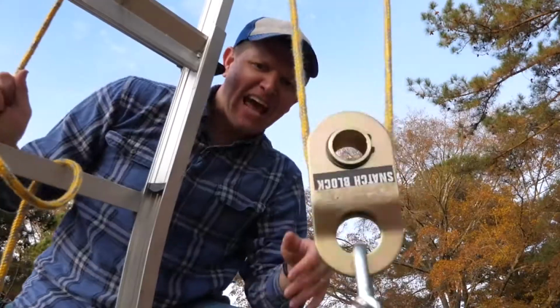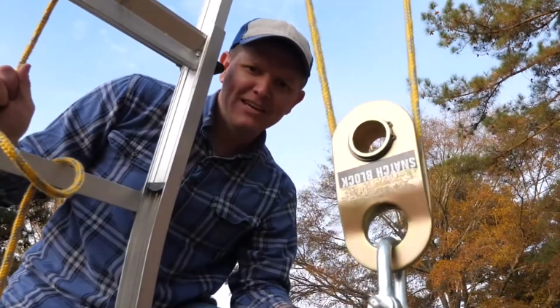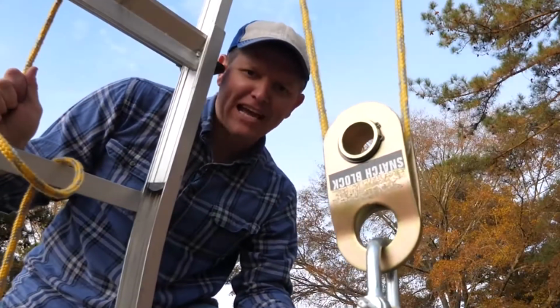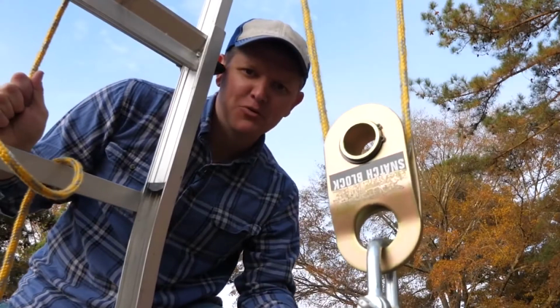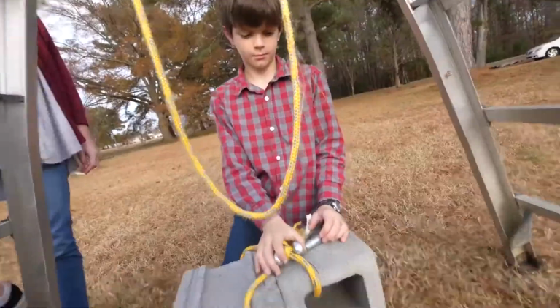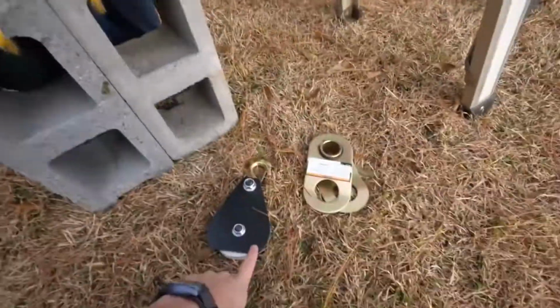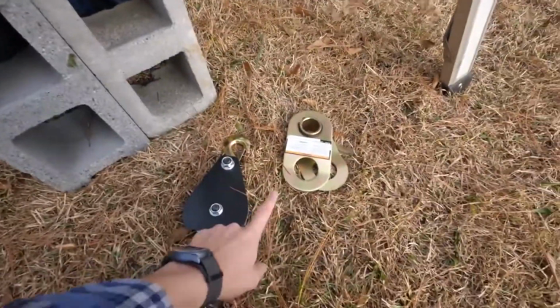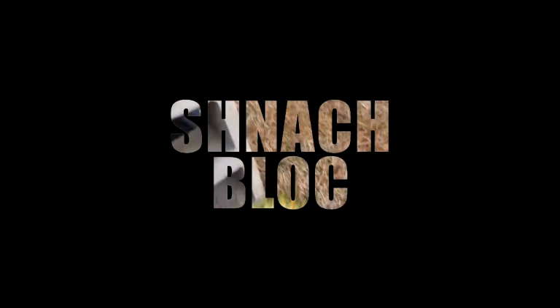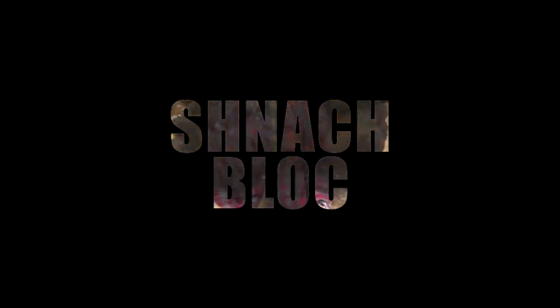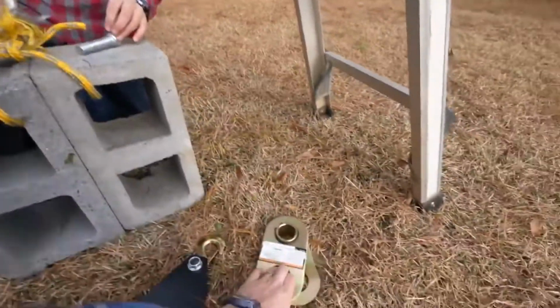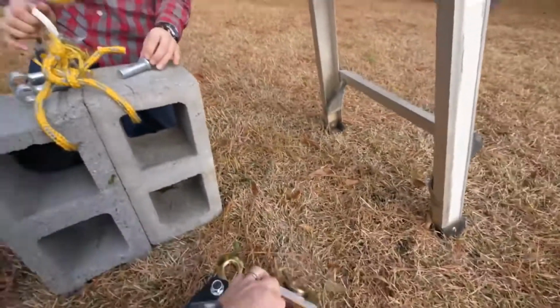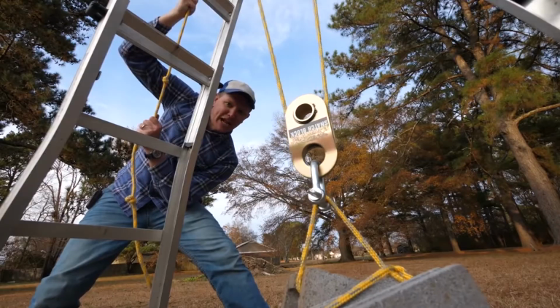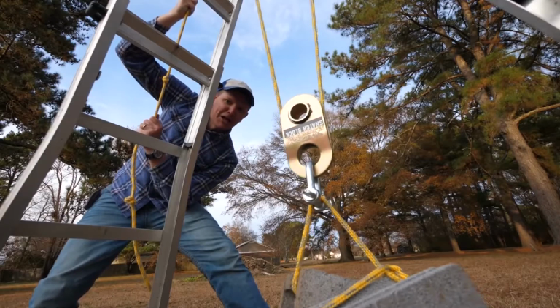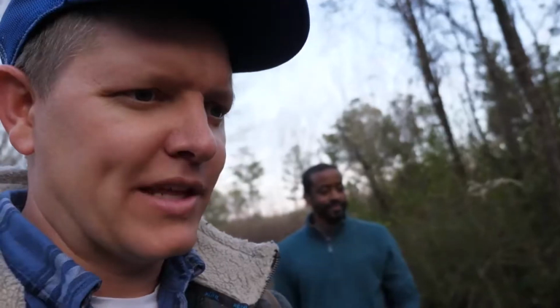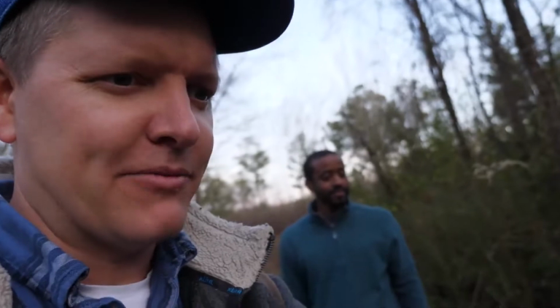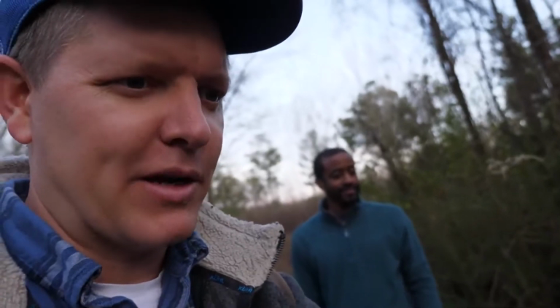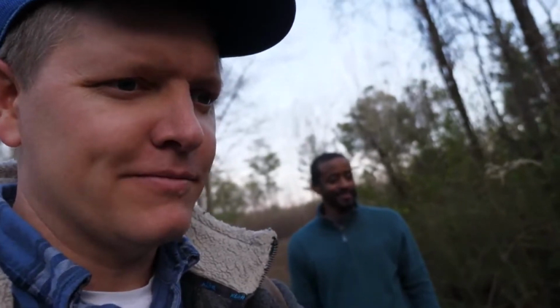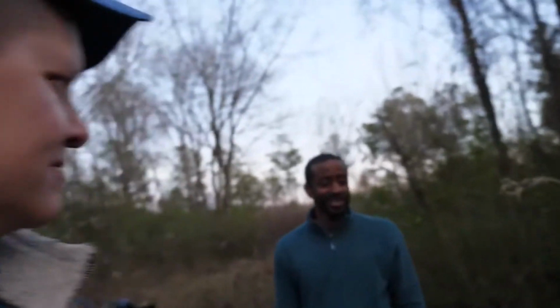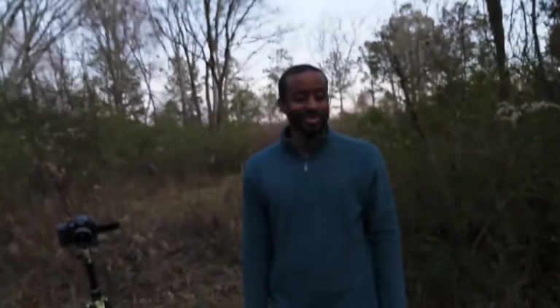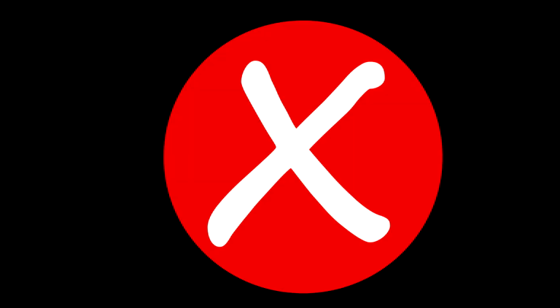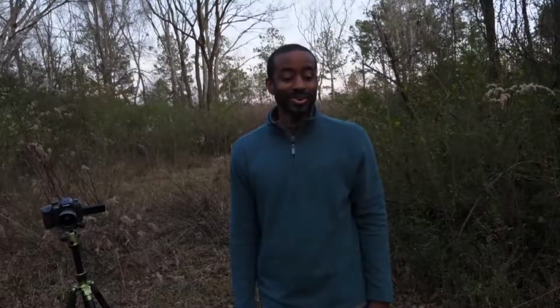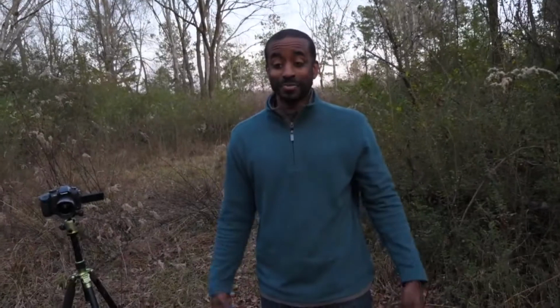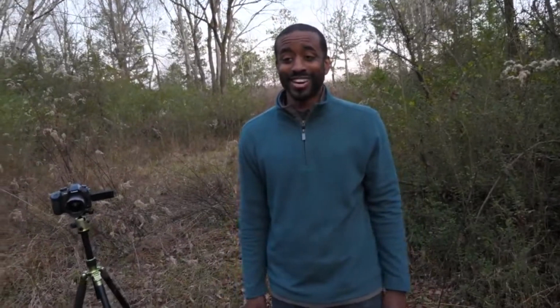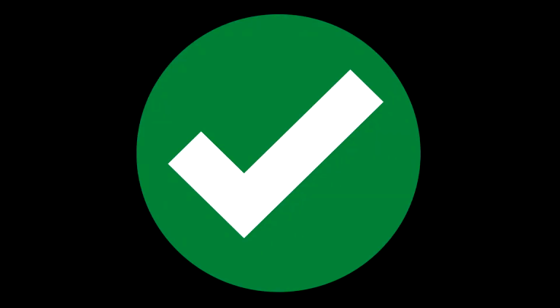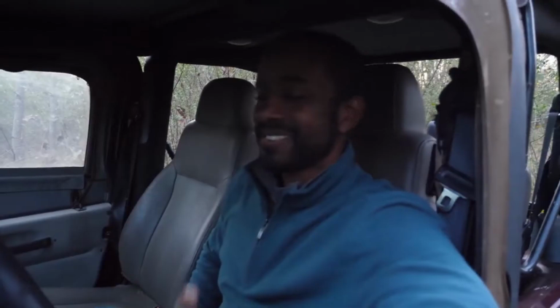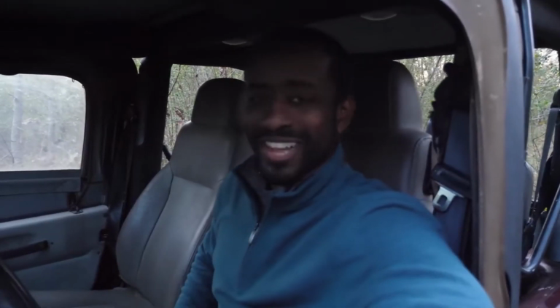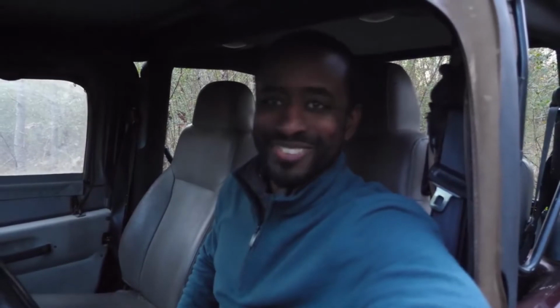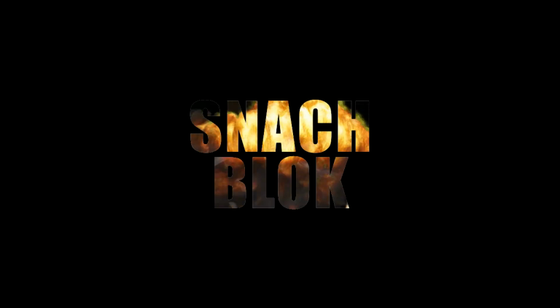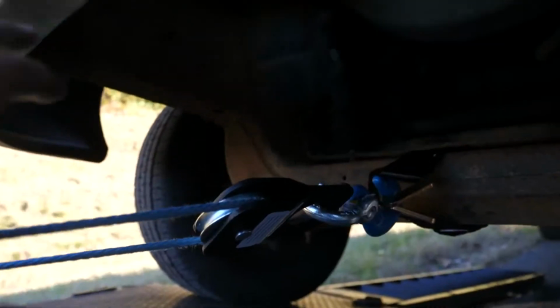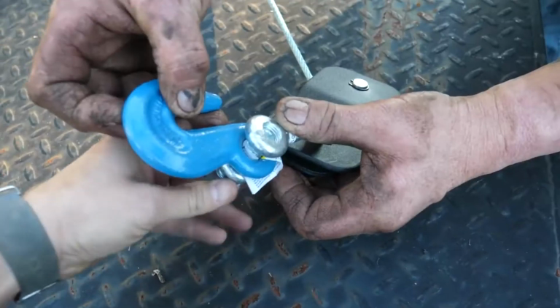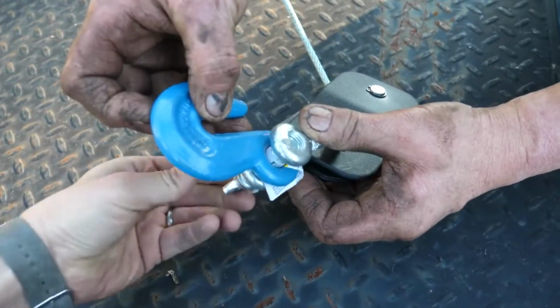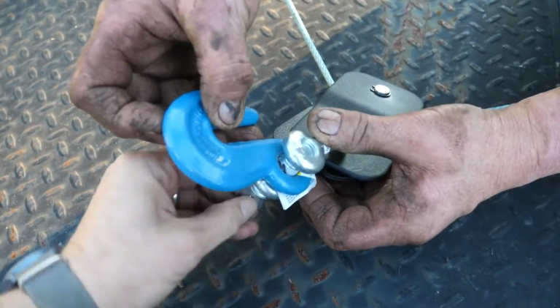That is exactly what you want. Do you want the normal pulley or the snatch block? Snatch block. What do you think, Jeremy? Winch is the way to go? Well, a snatch block is the way to go. Snatch blocks are awesome. Snatch block engaged.